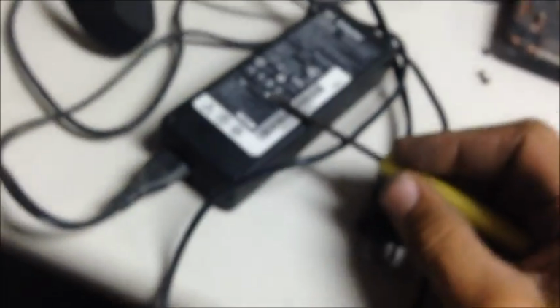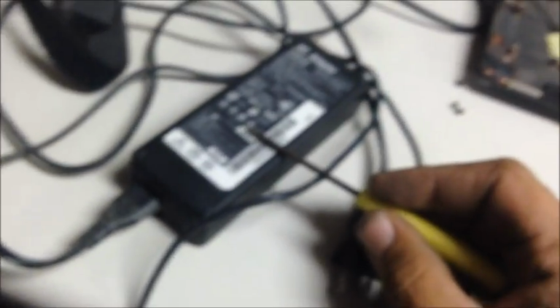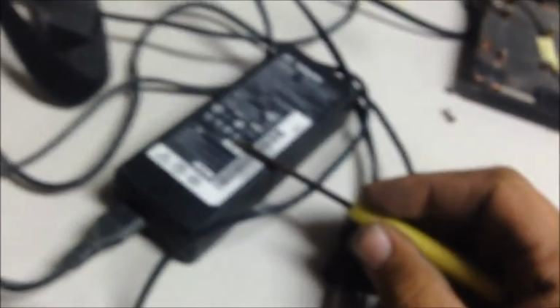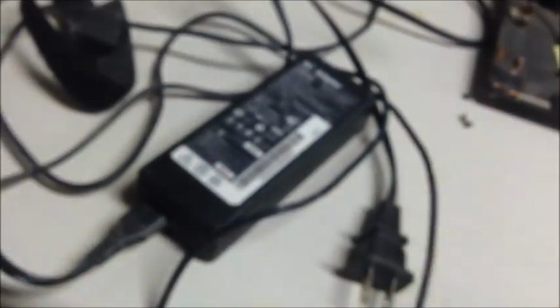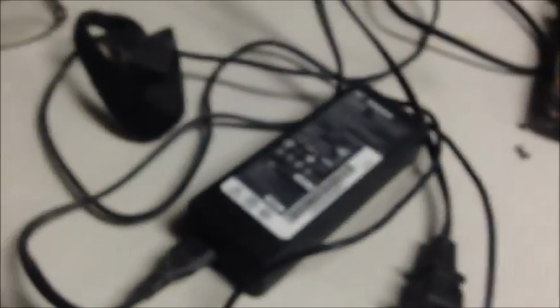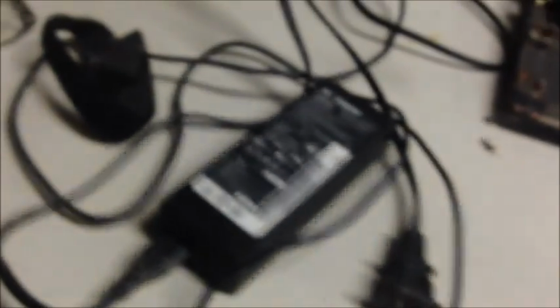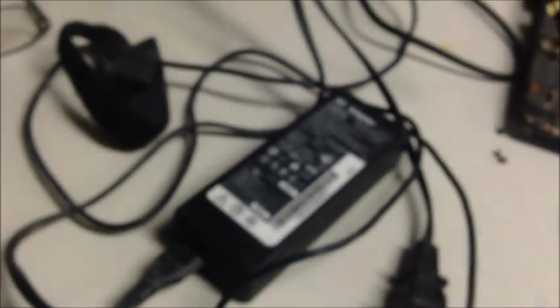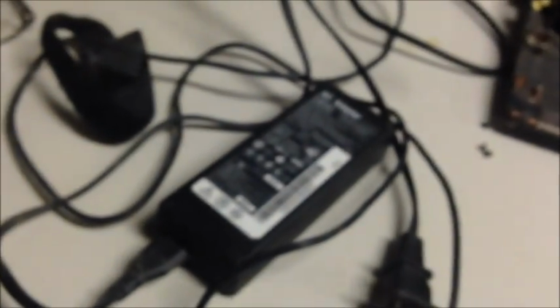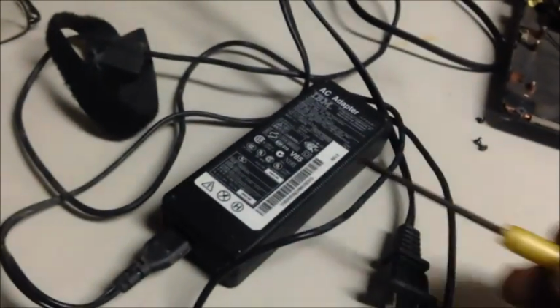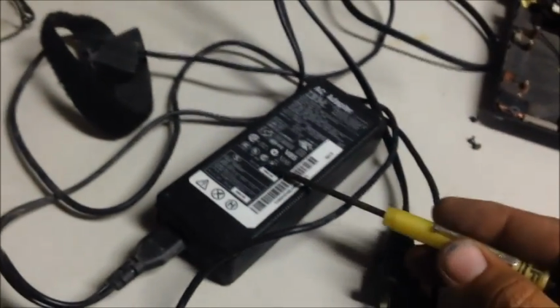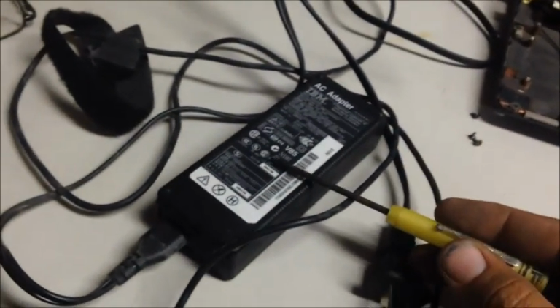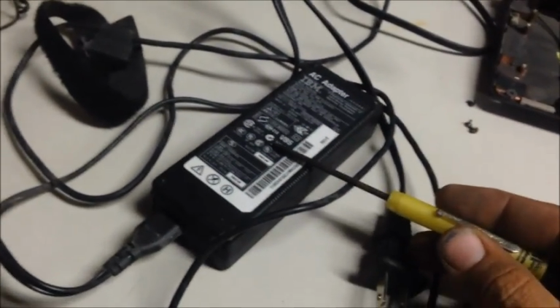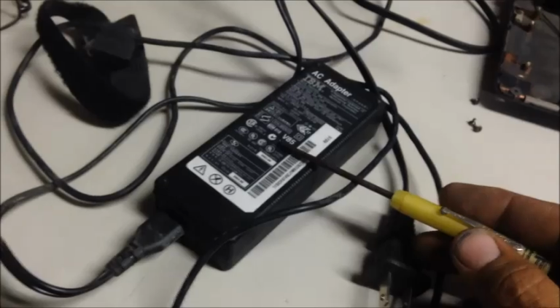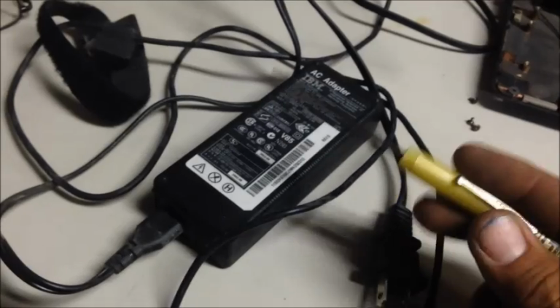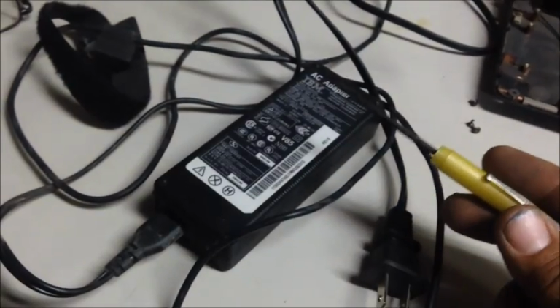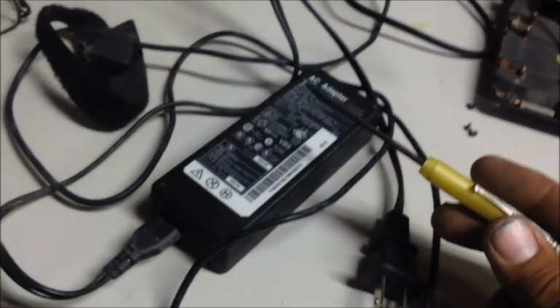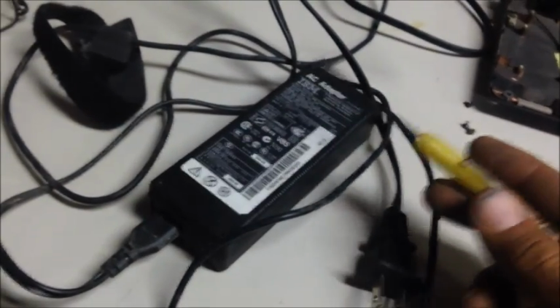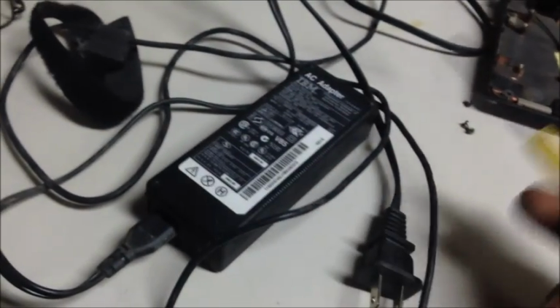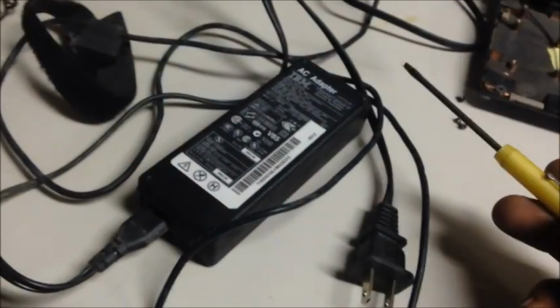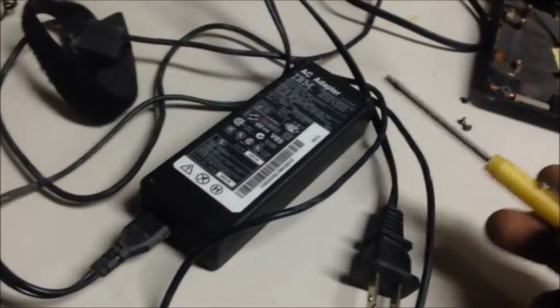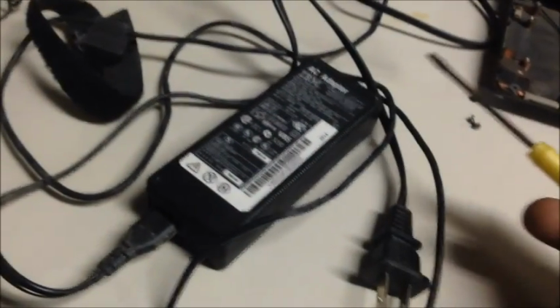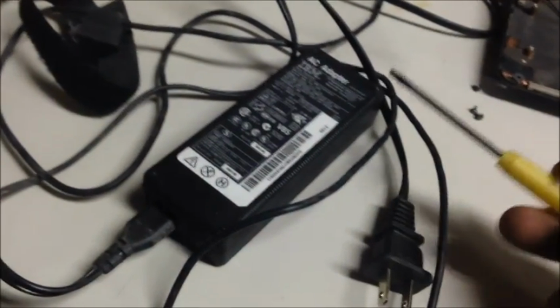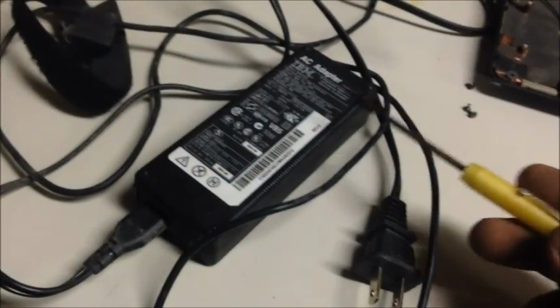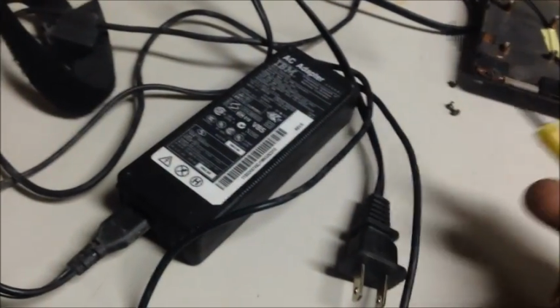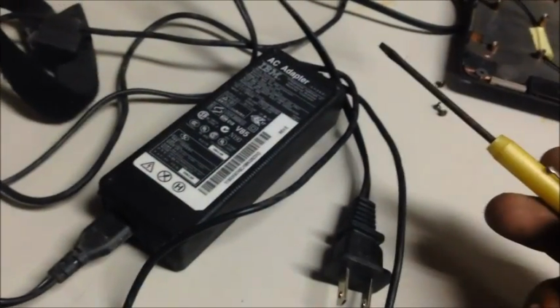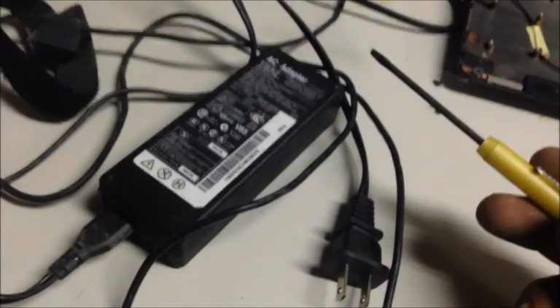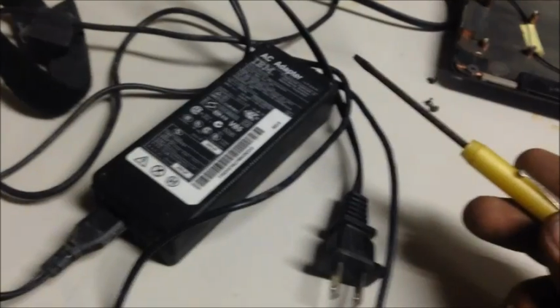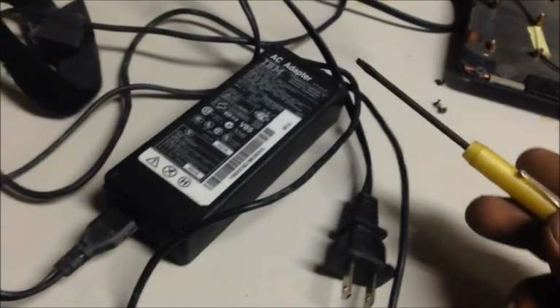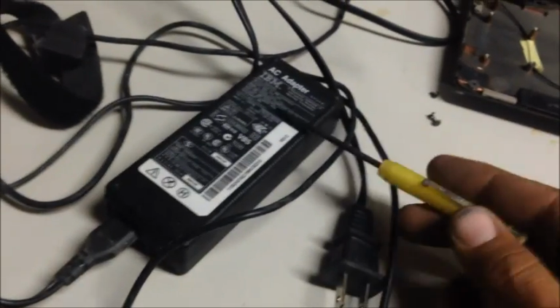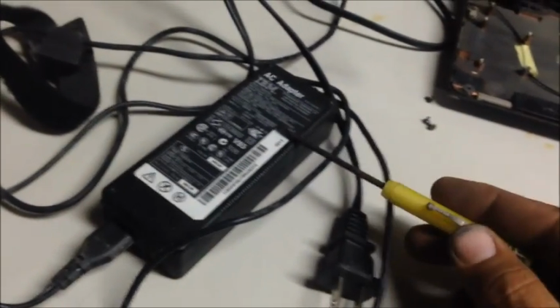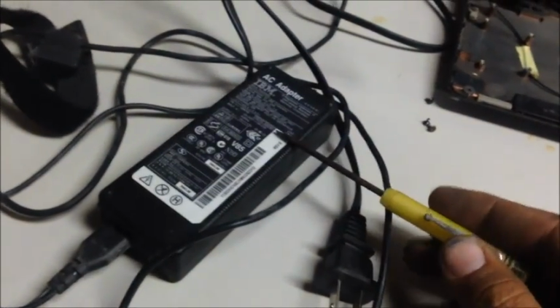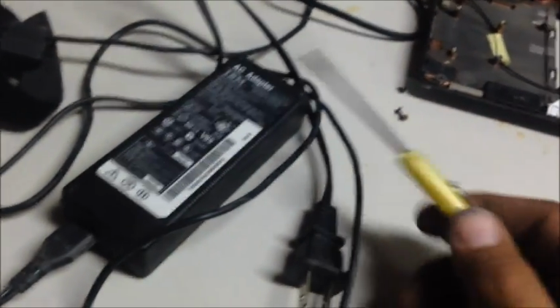This box here is actually like an inverter — it ups the amperage so you can plug it into electricity but it comes out 12 volt. Actually it's less than 12 volt; all of them are a little bit different. But as long as you have the right box, you're okay.